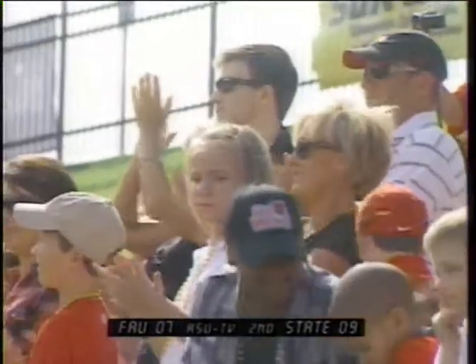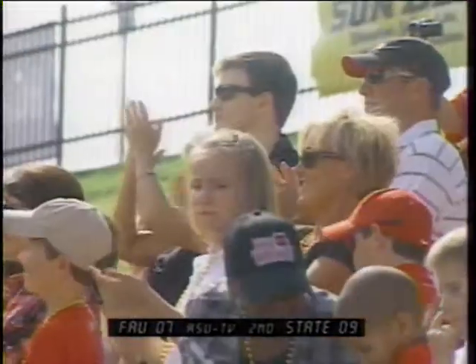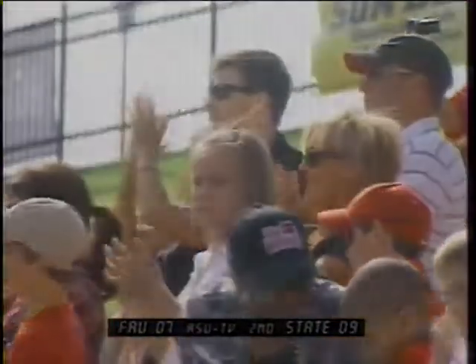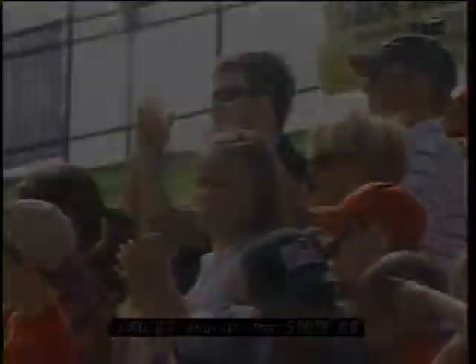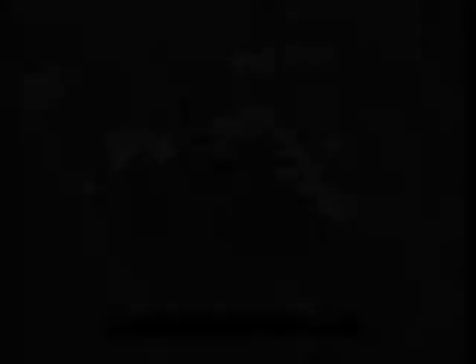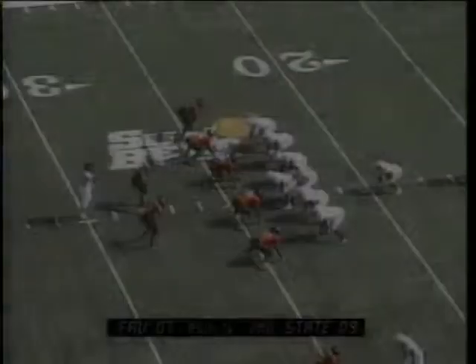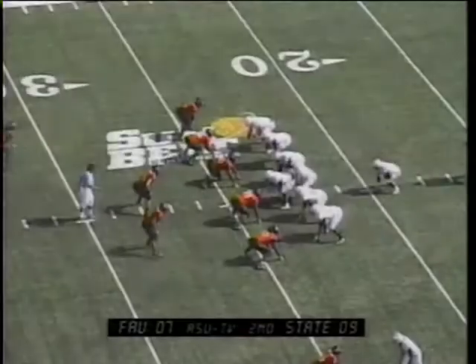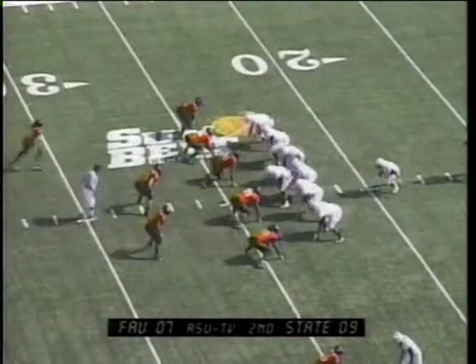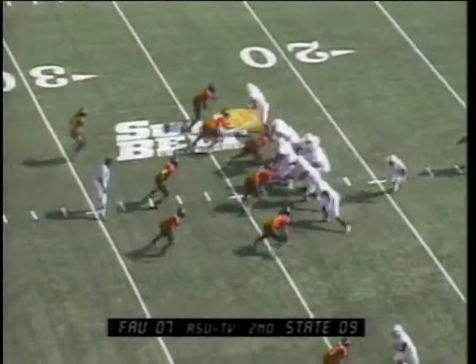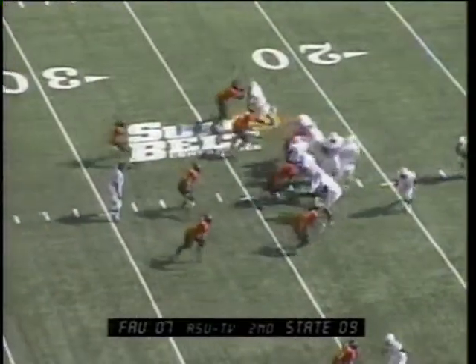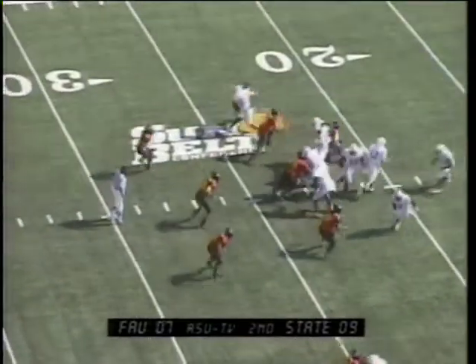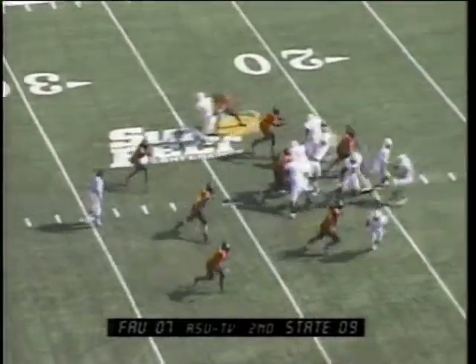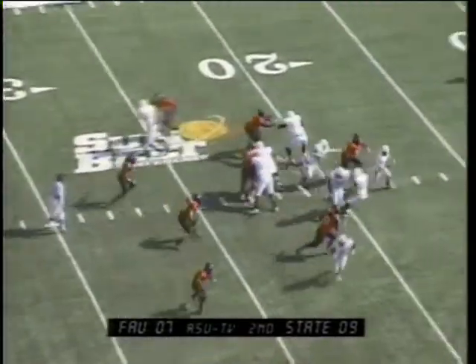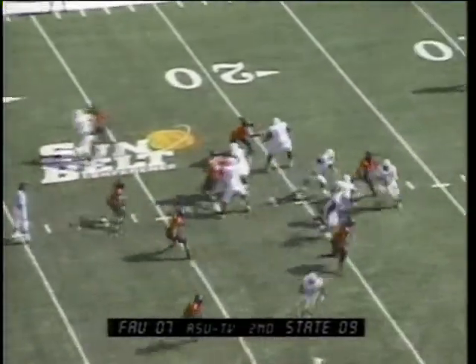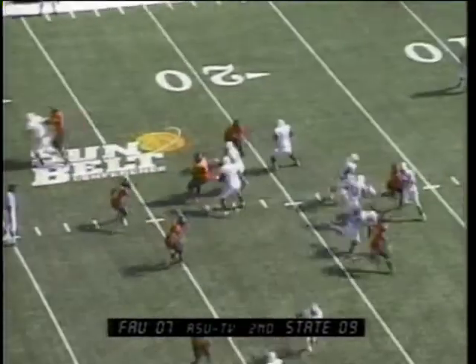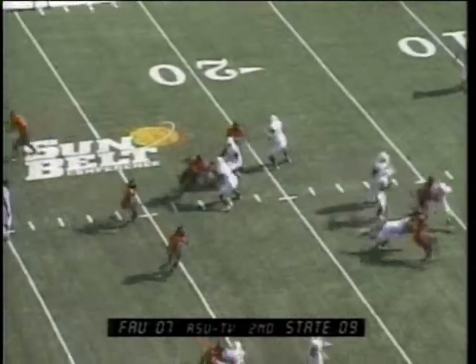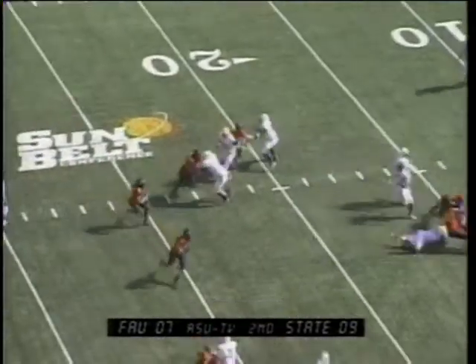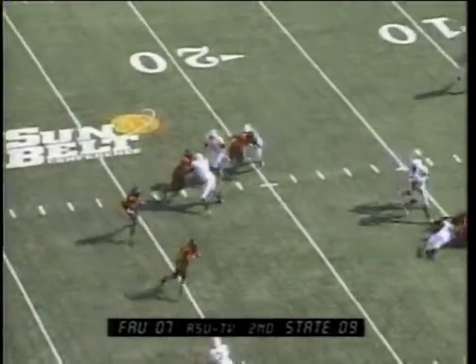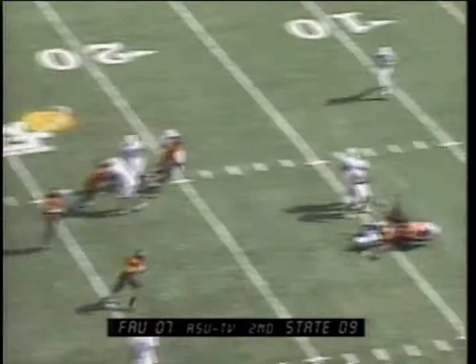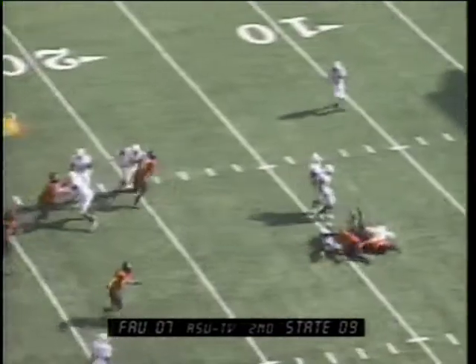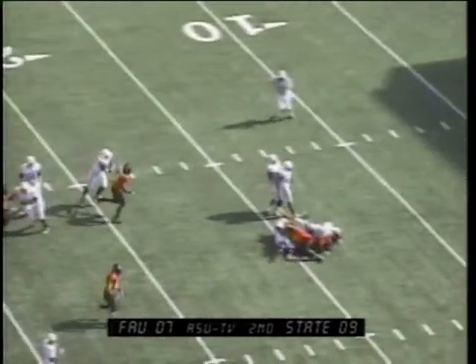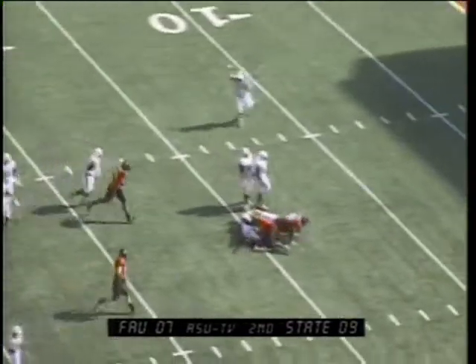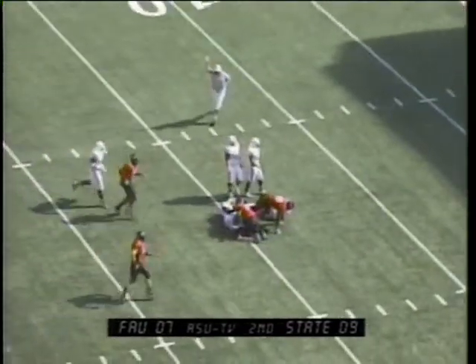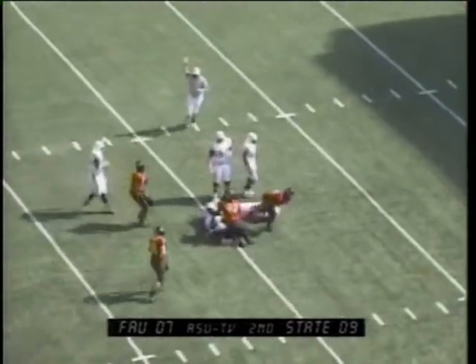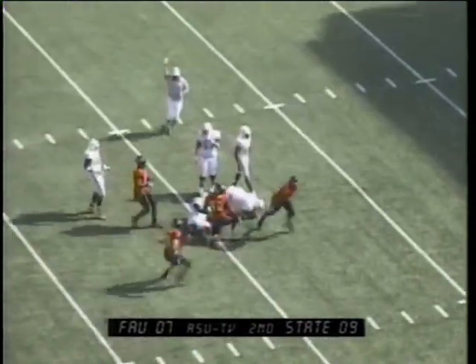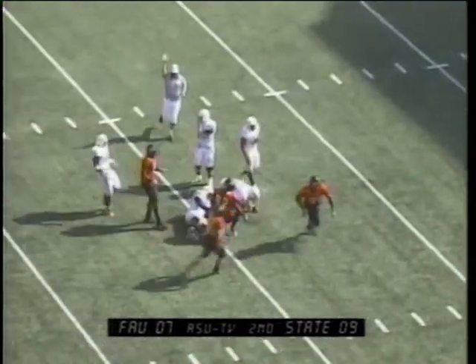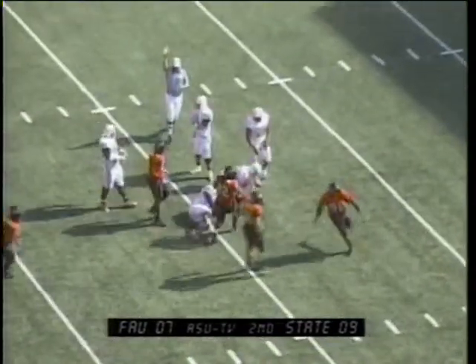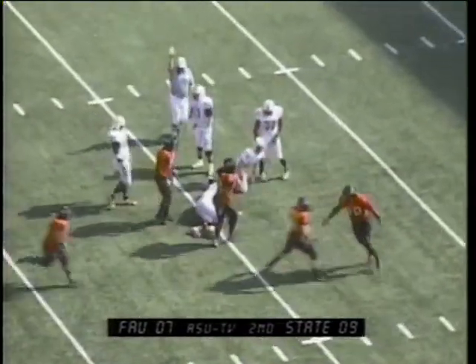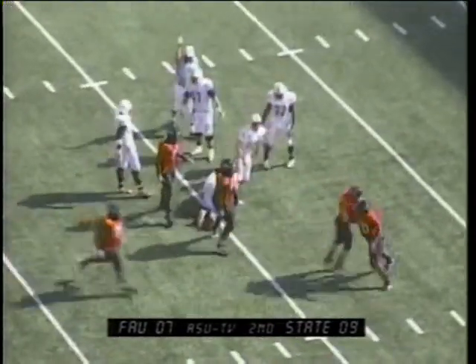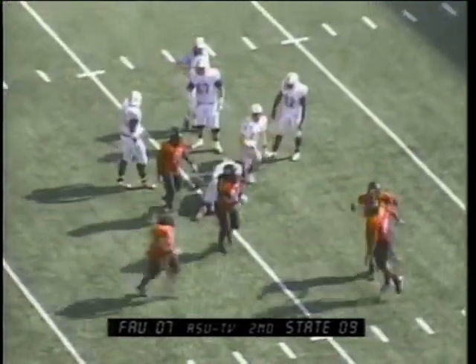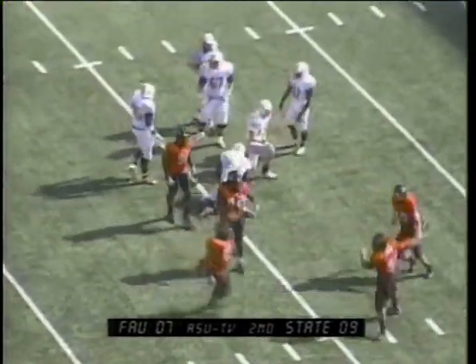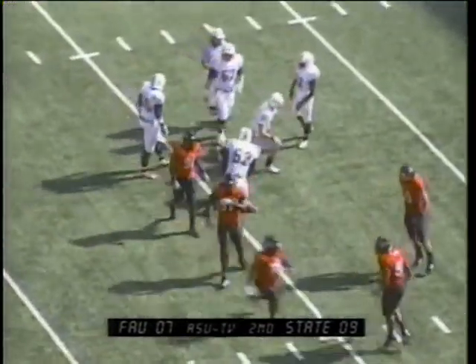FAU at their own 24, ball on the right hash, I-formation behind van Camp — being chased and sacked all the way back at the 14 yard line by Brian Hall.